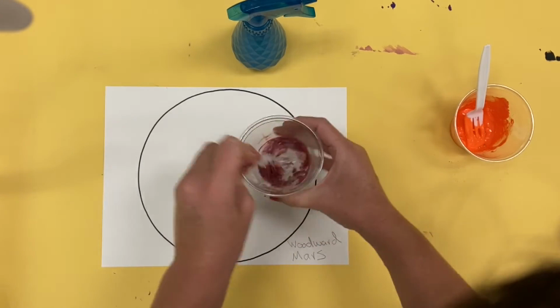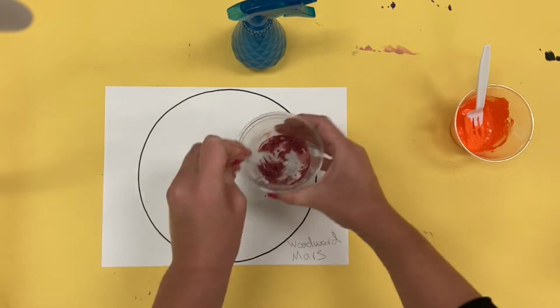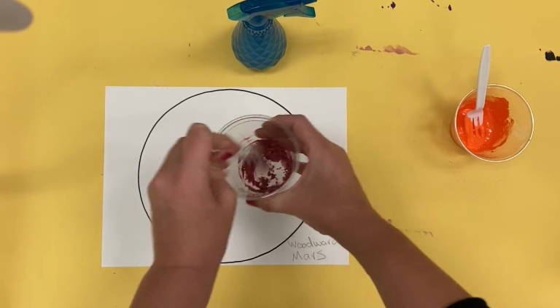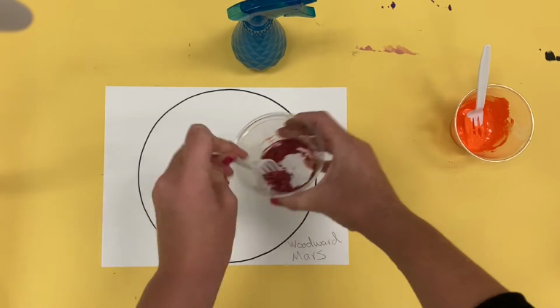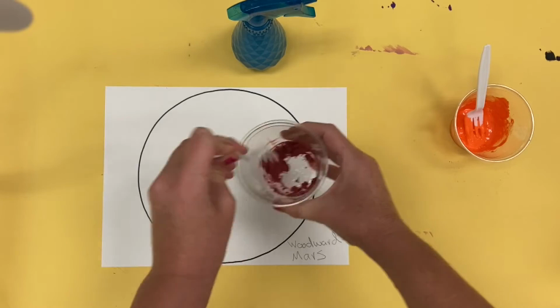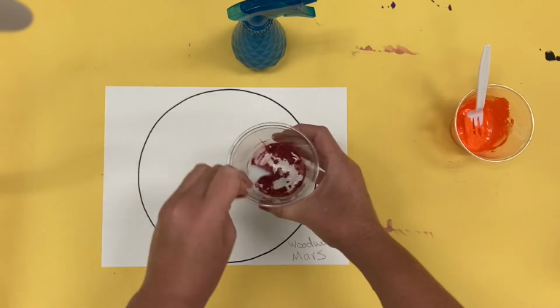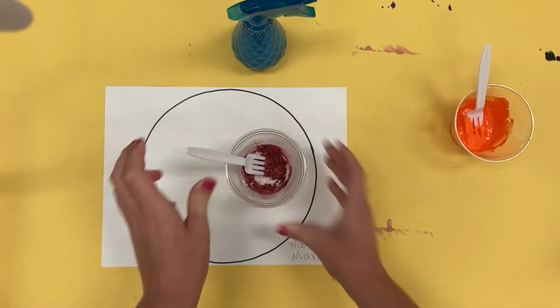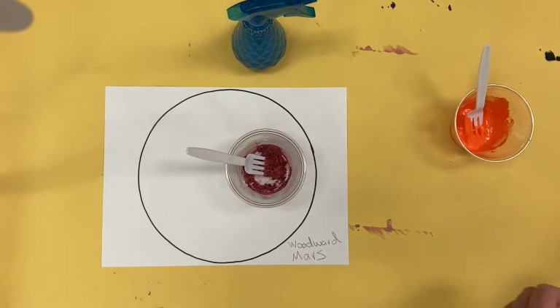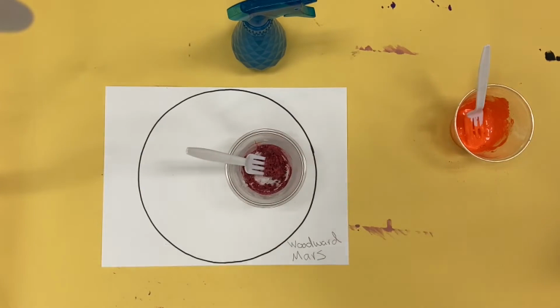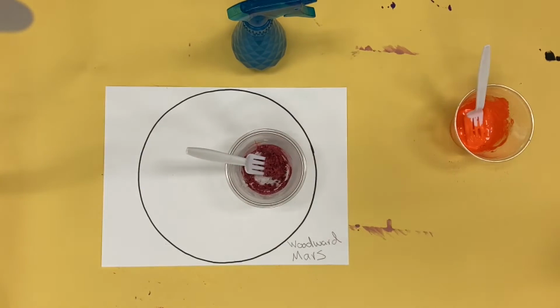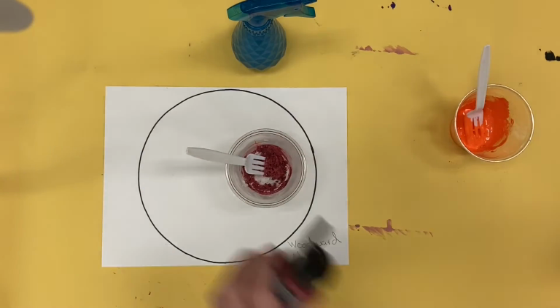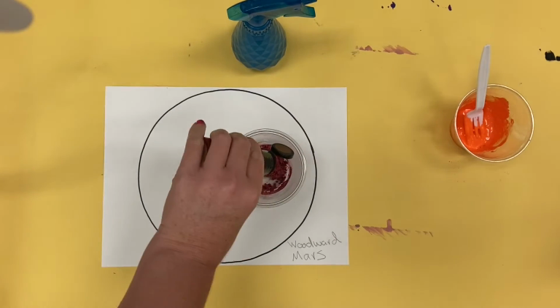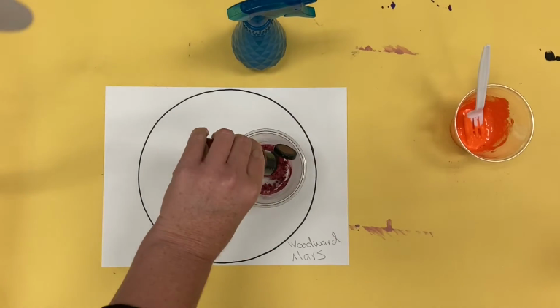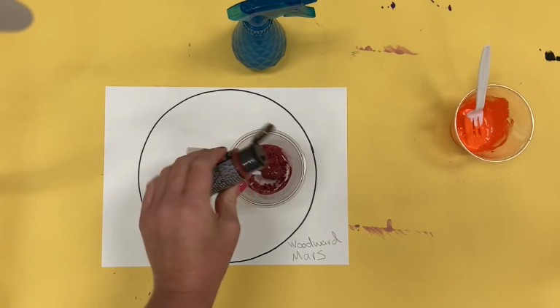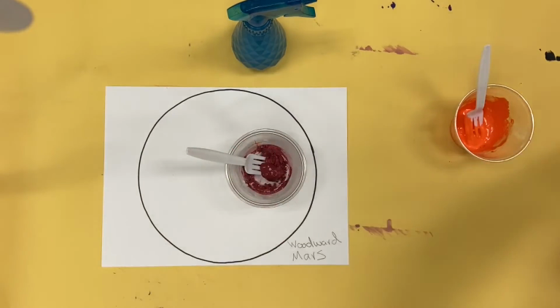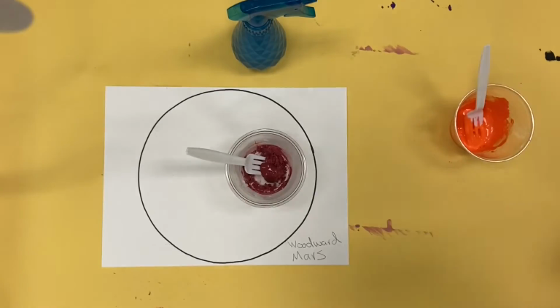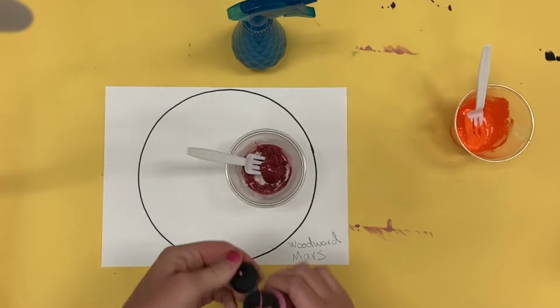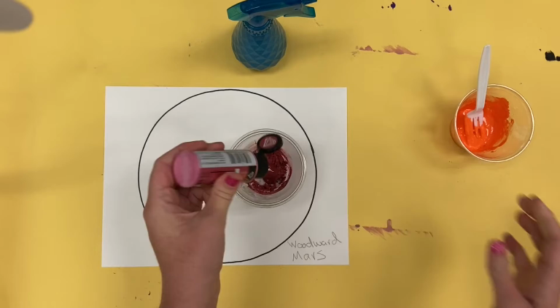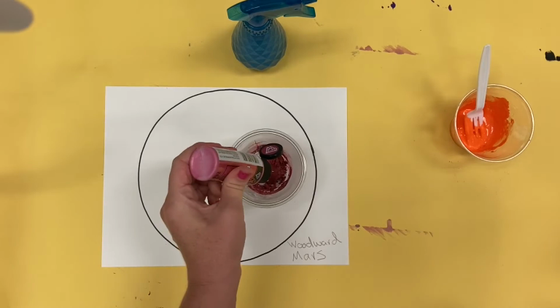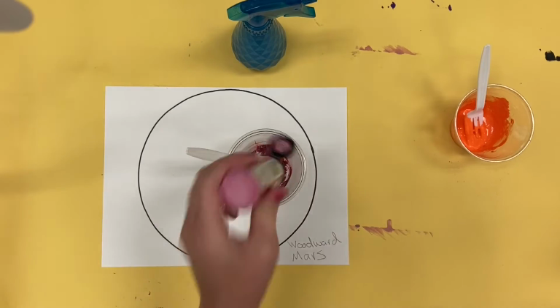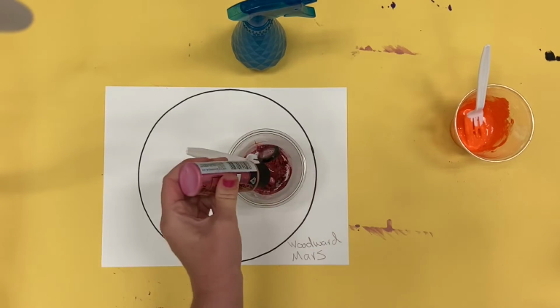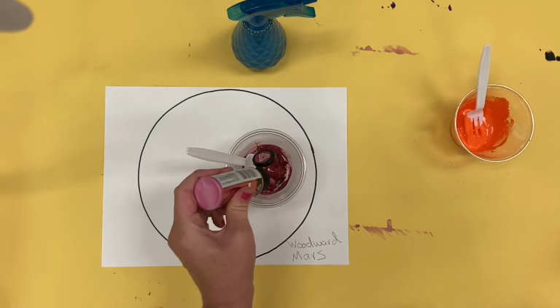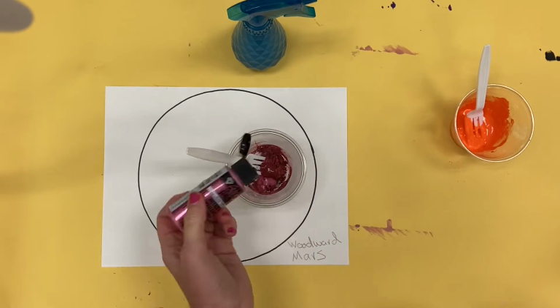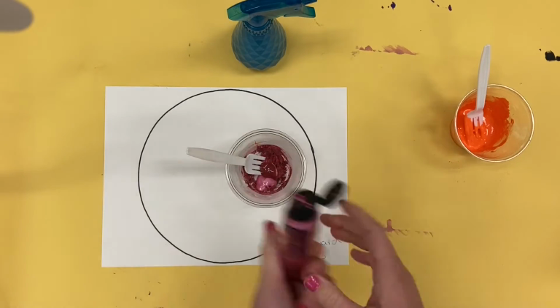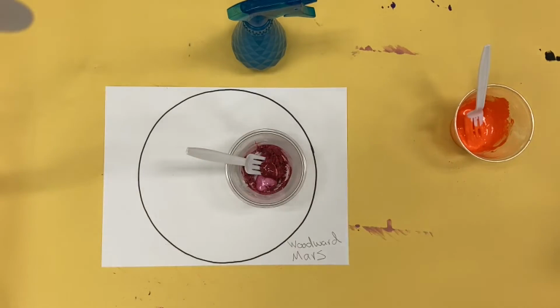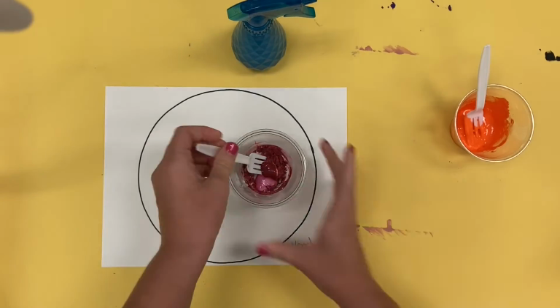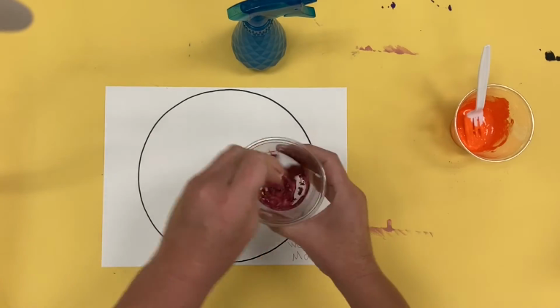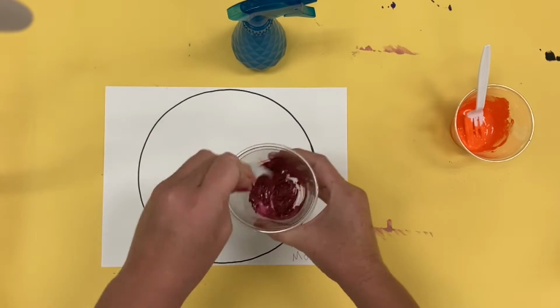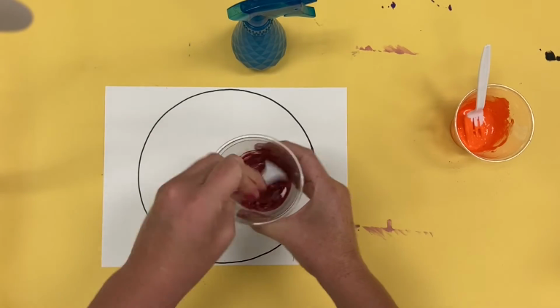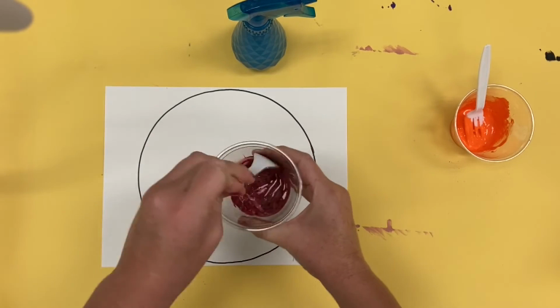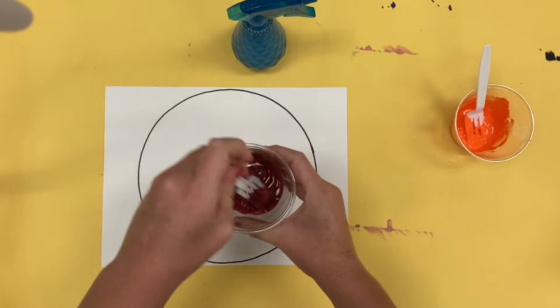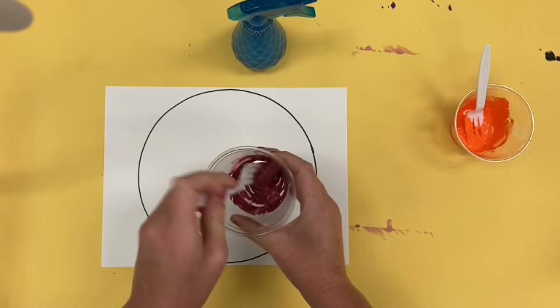I'm going to mix with the baking soda and add a little bit more acrylic paint. Be careful with the acrylic paint — it is permanent. That means it will not wash out of your clothing.